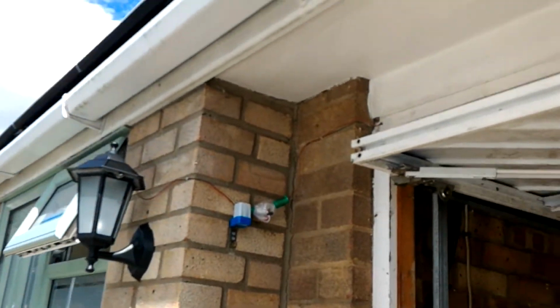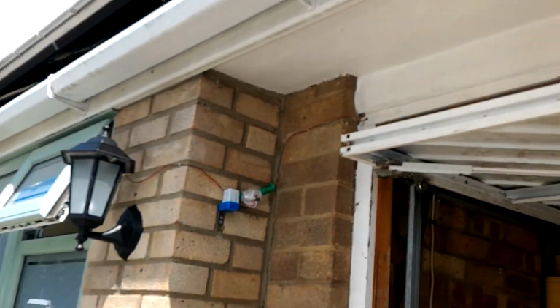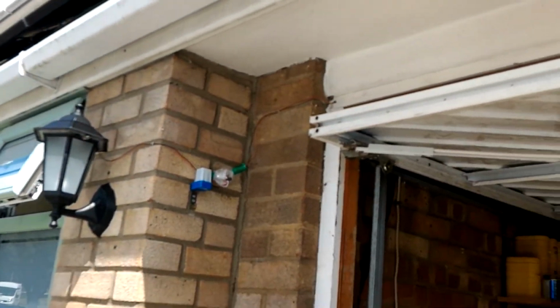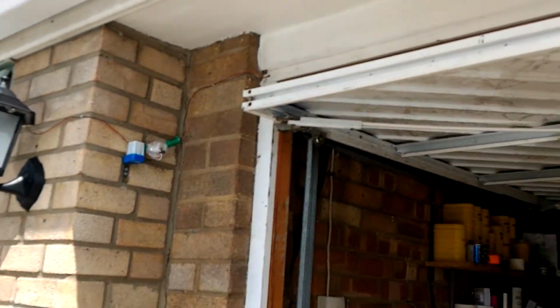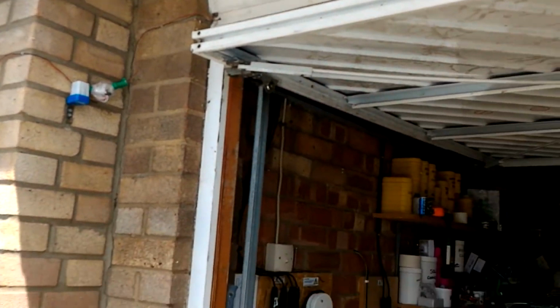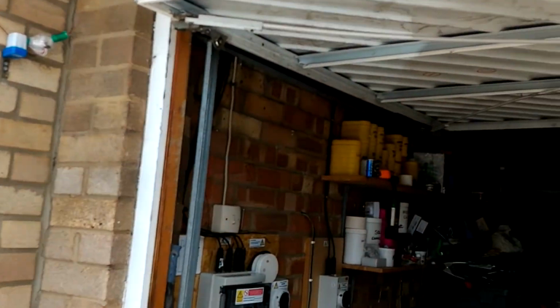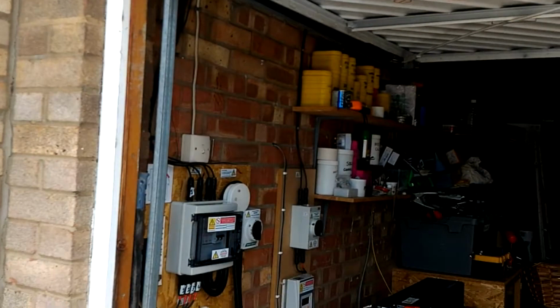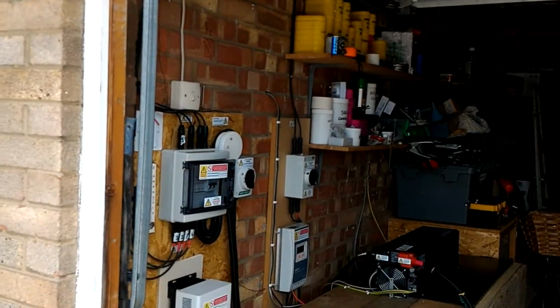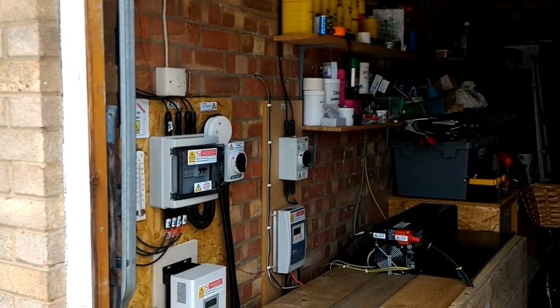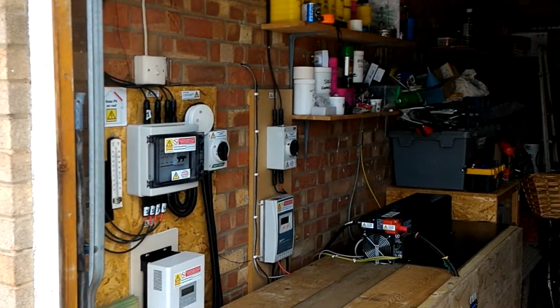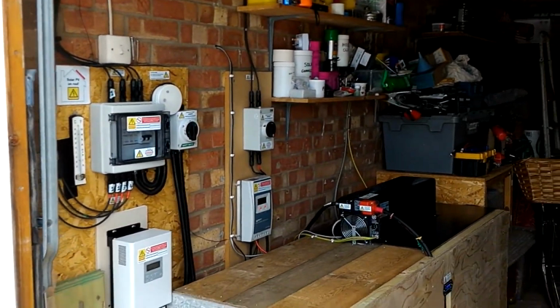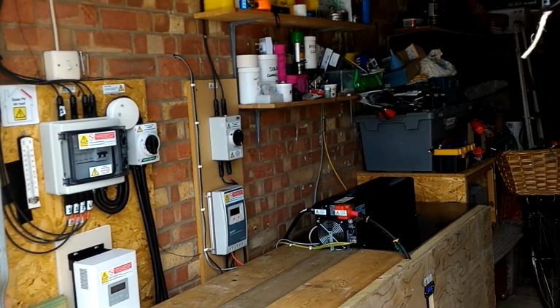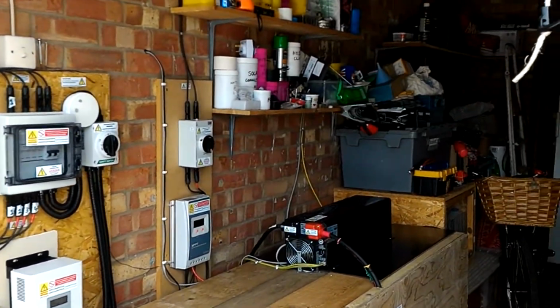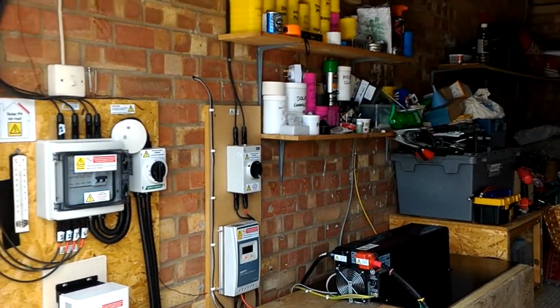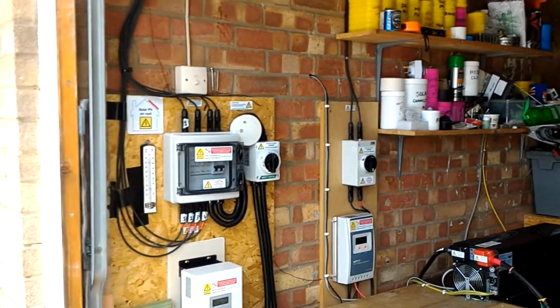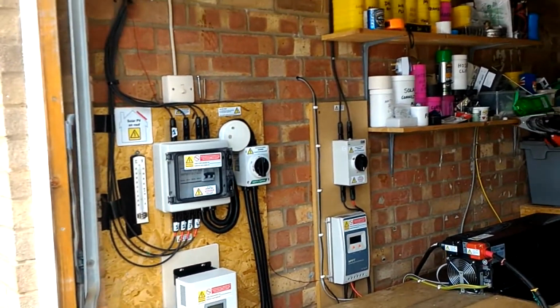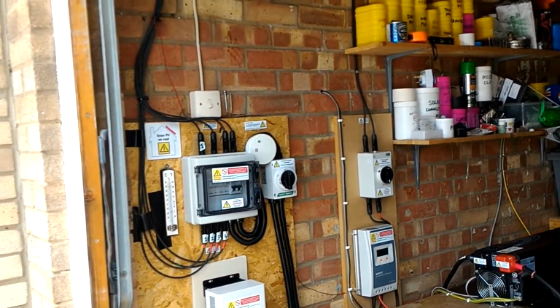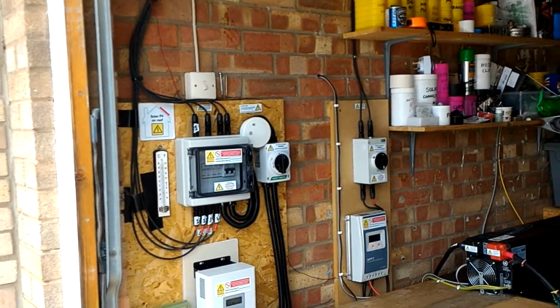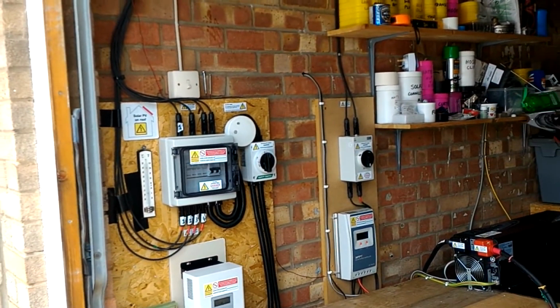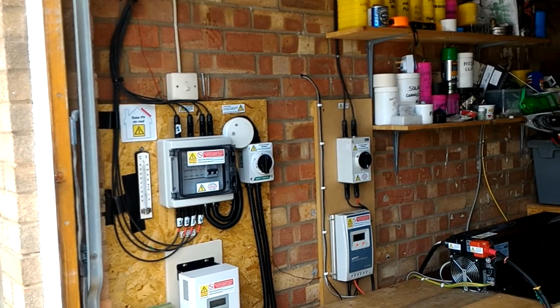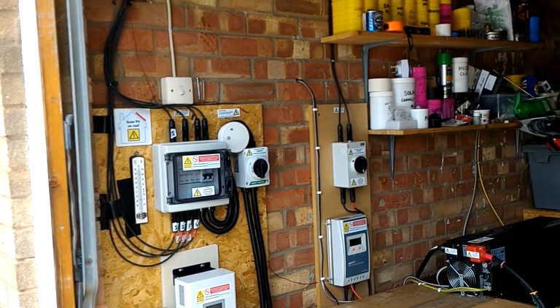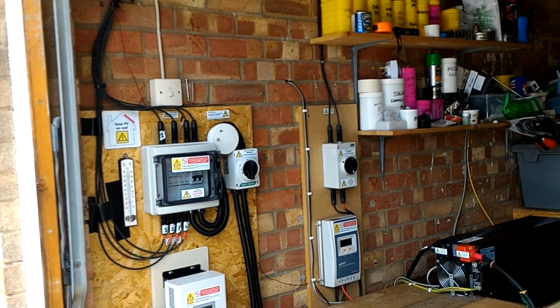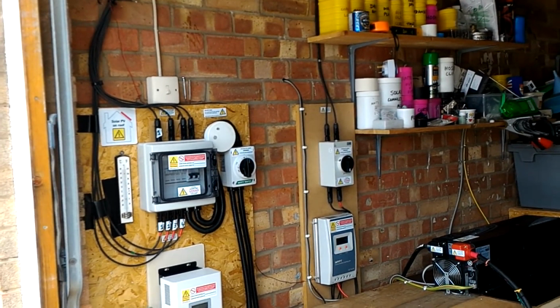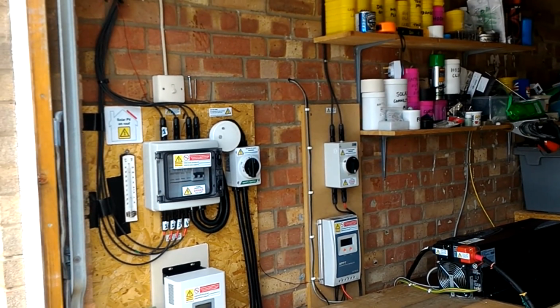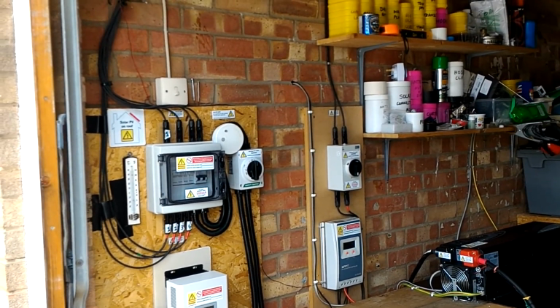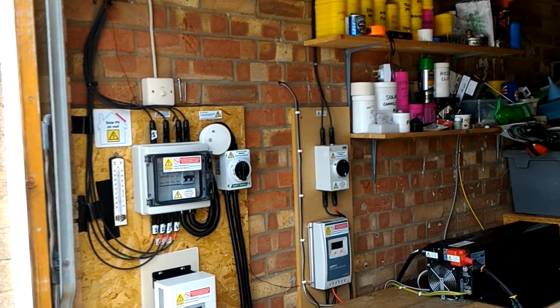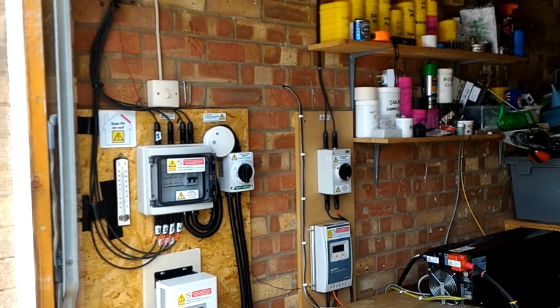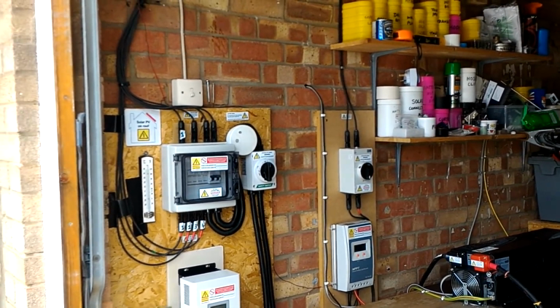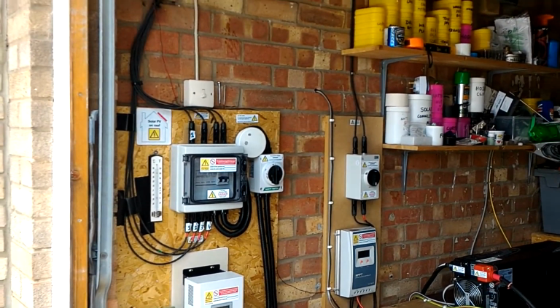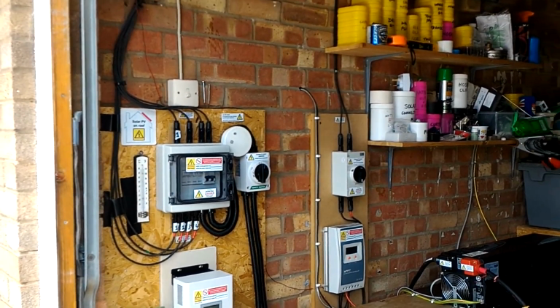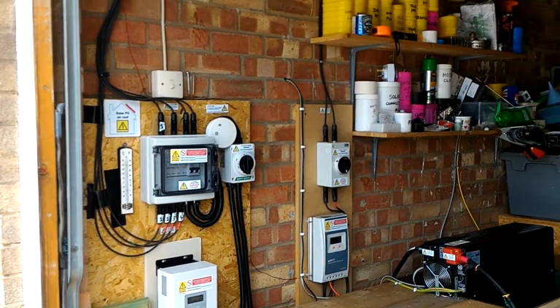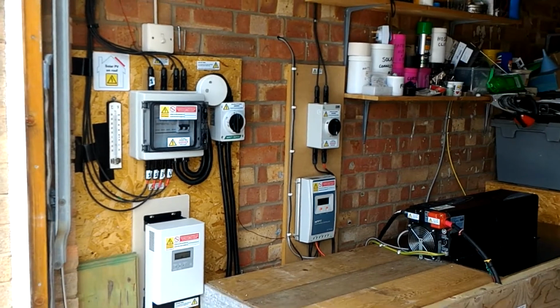So that's about it really — good update. It's been running without taking any power from the grid. Obviously we're in the summer with lots of sun, so we'll do another update in the winter months and see how we fare there. Bye for now.